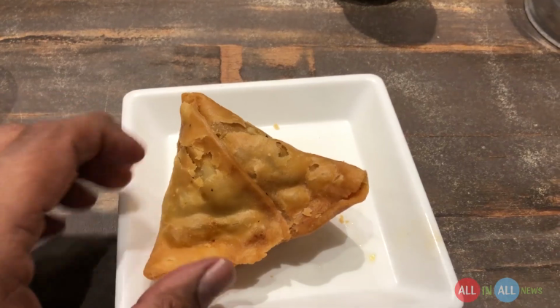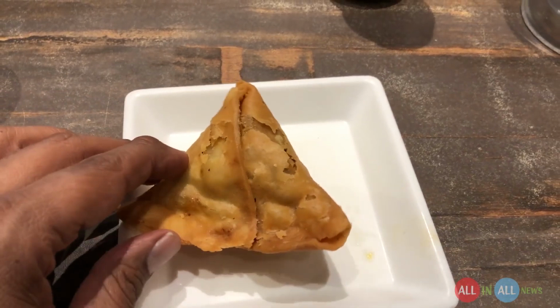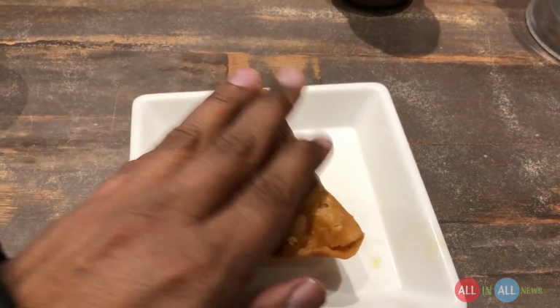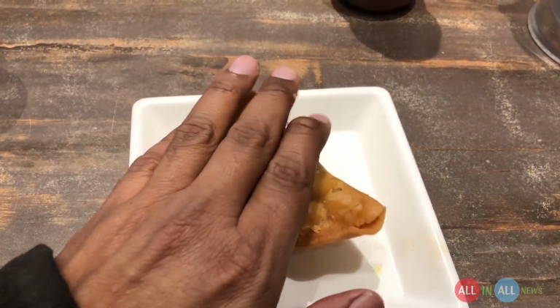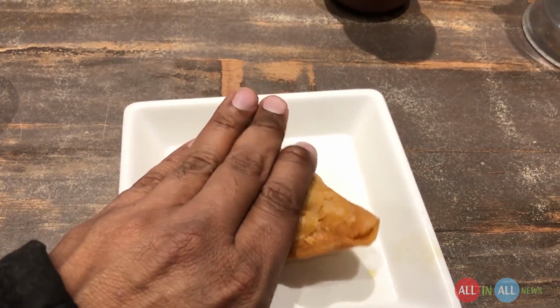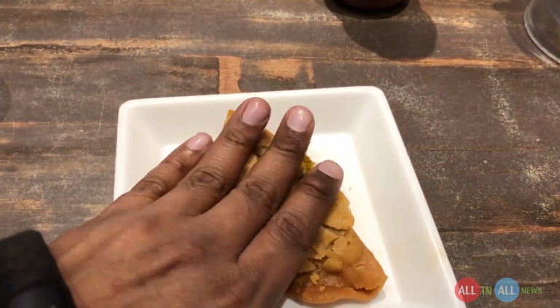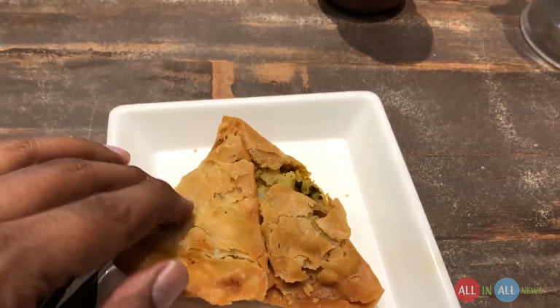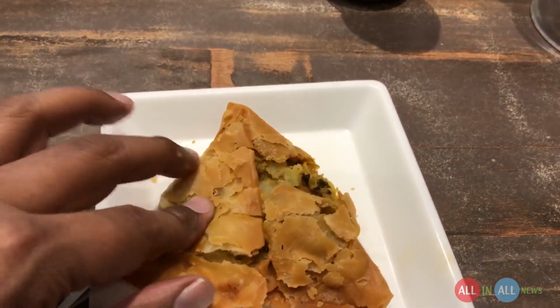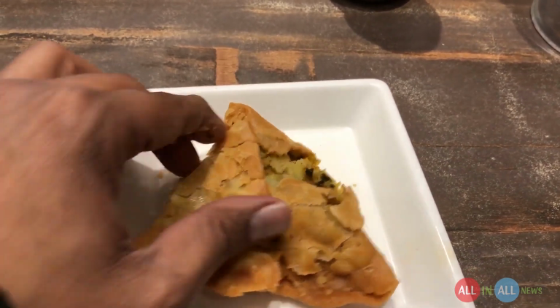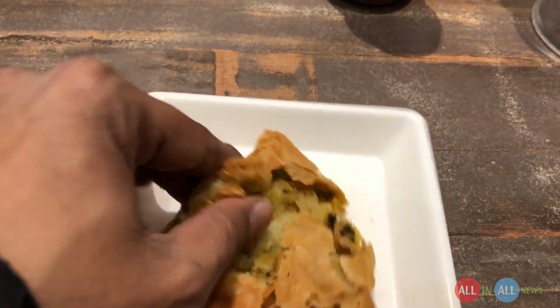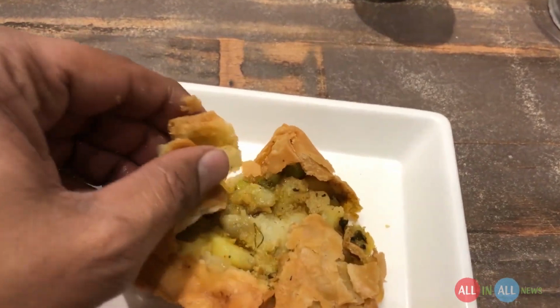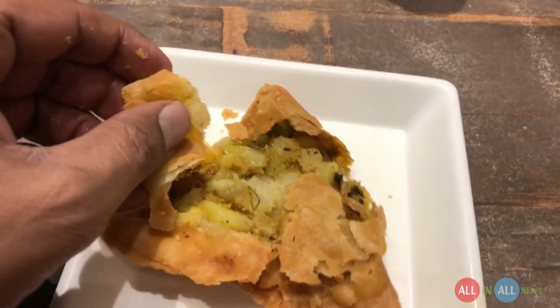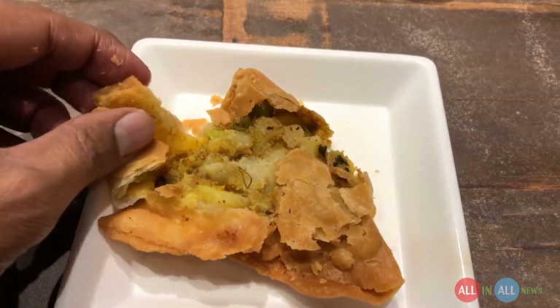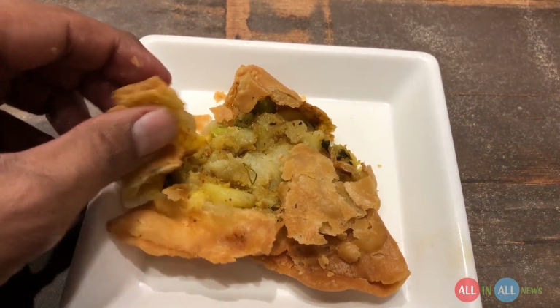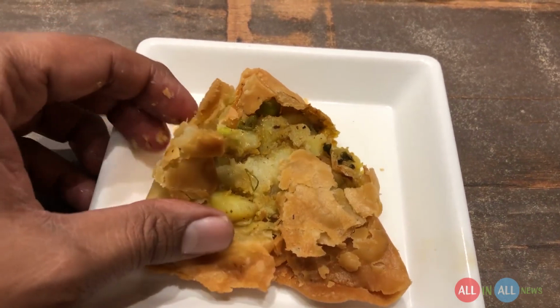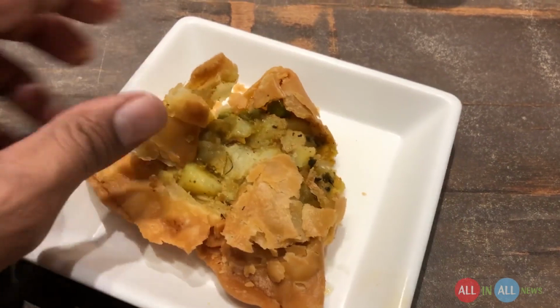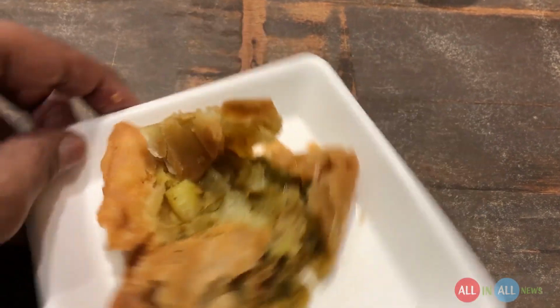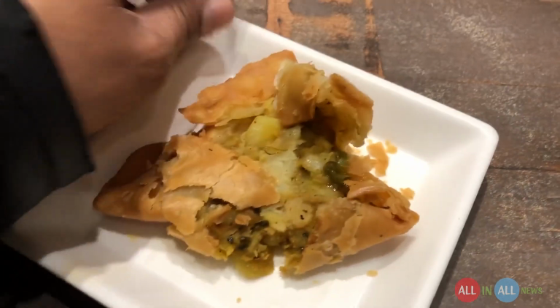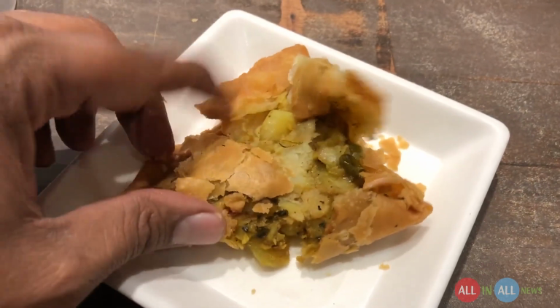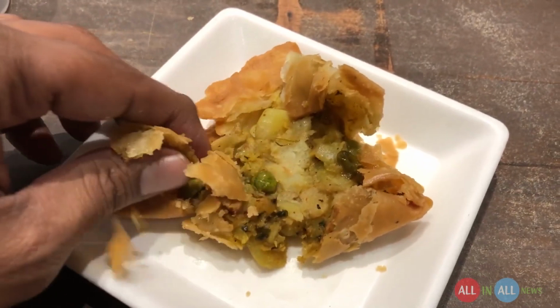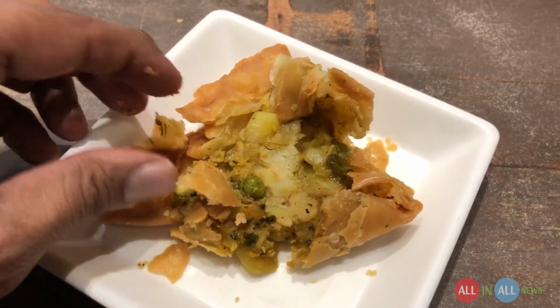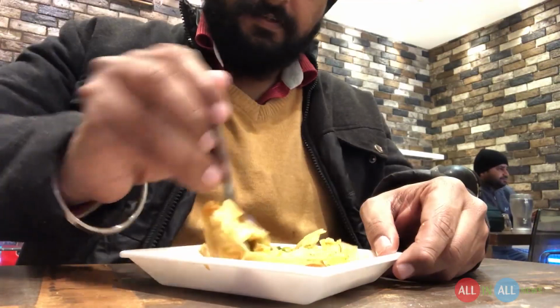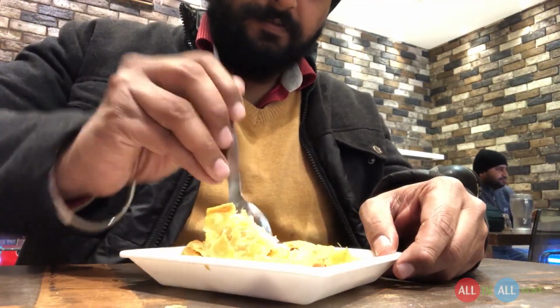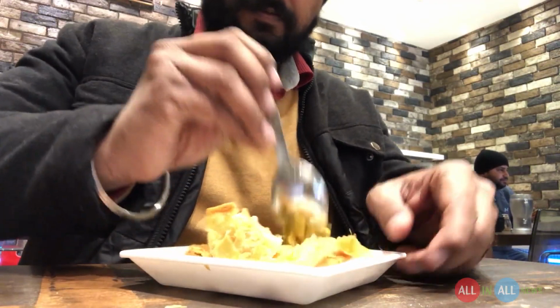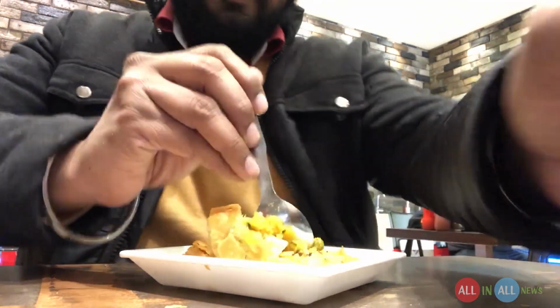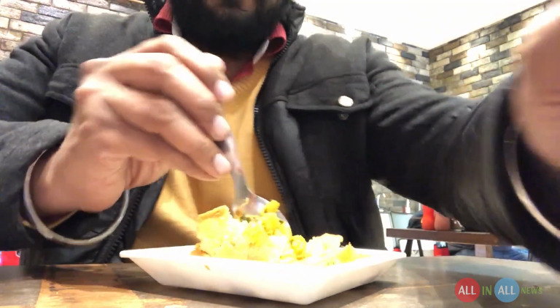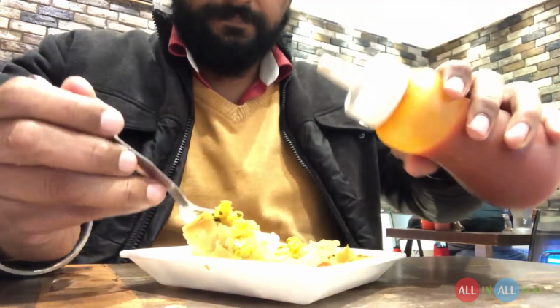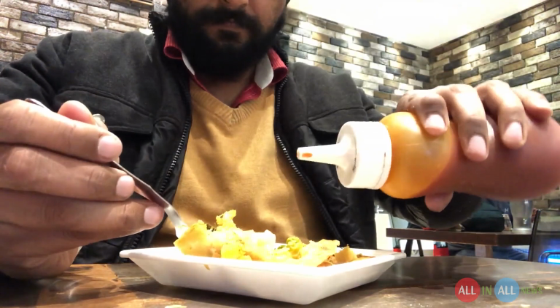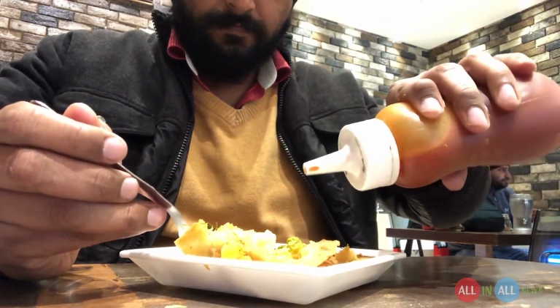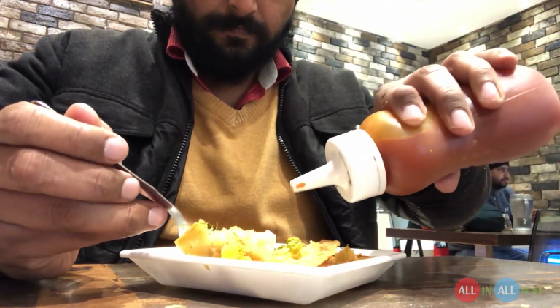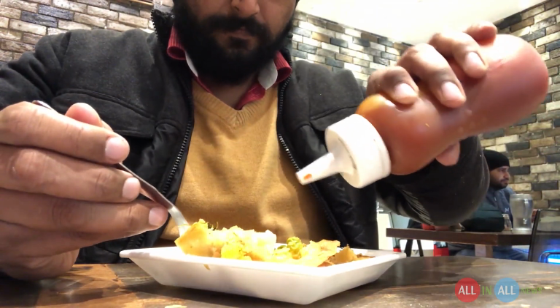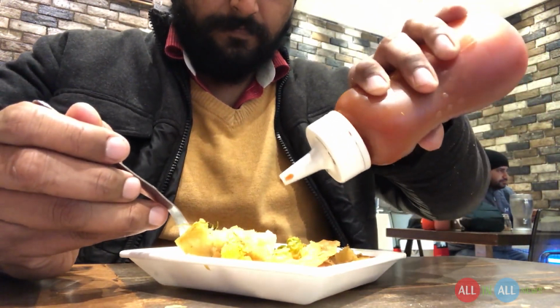Let's crush the samosa. I love this noise. It's potato, beans, paneer, coriander, and some spices. Let's top it with the chutney. Chutney and samosa — it's always been a good combination.